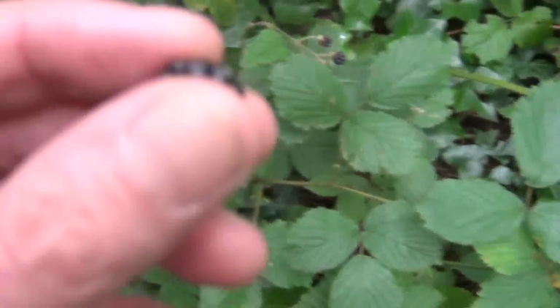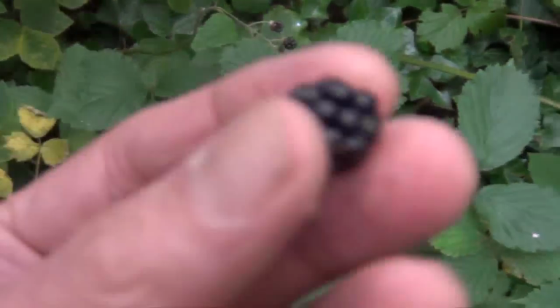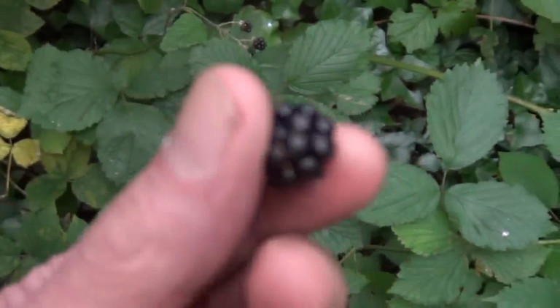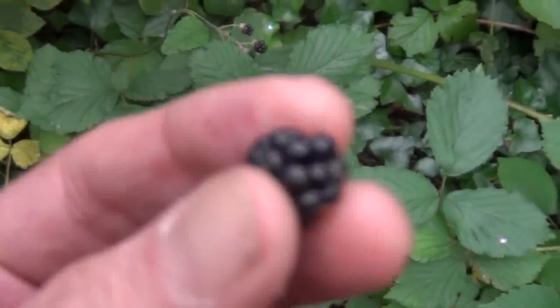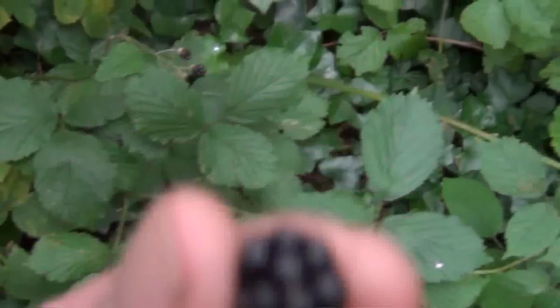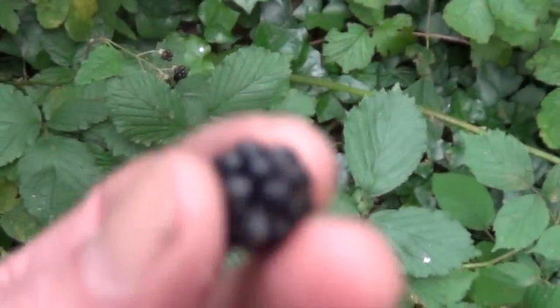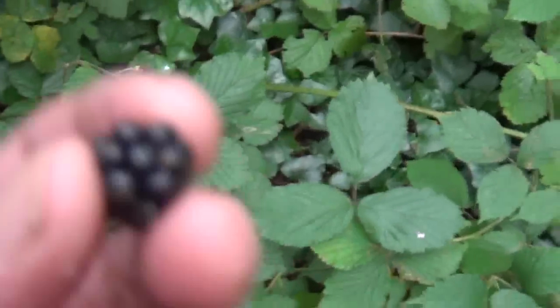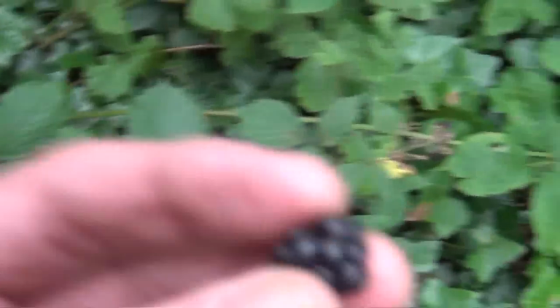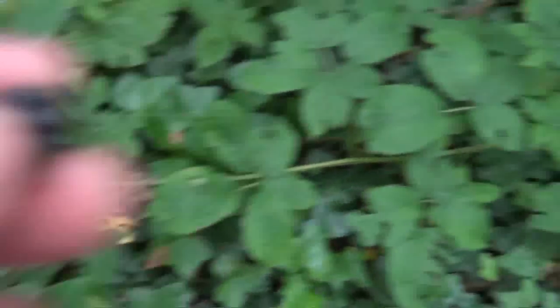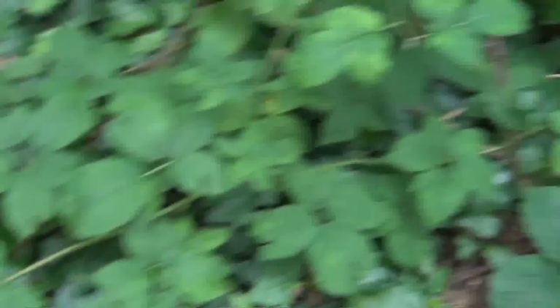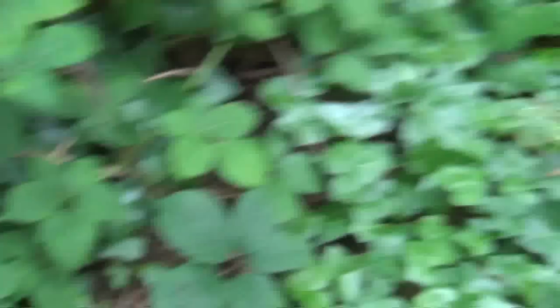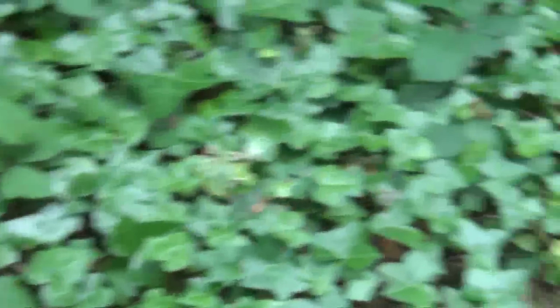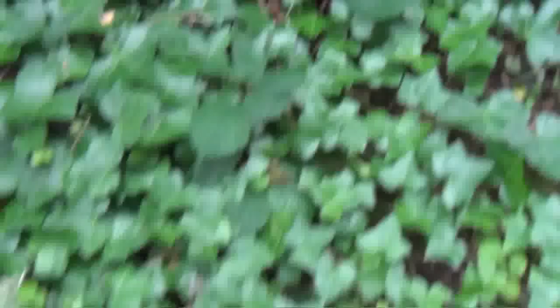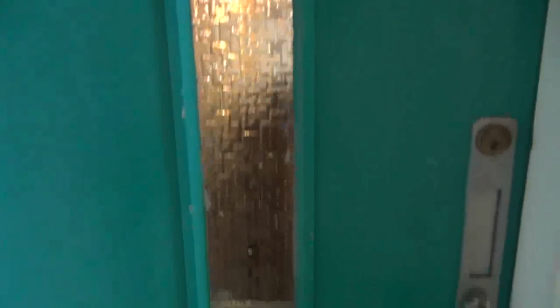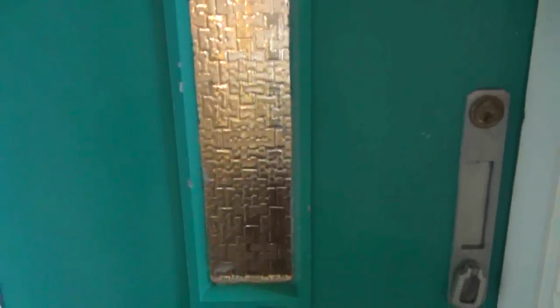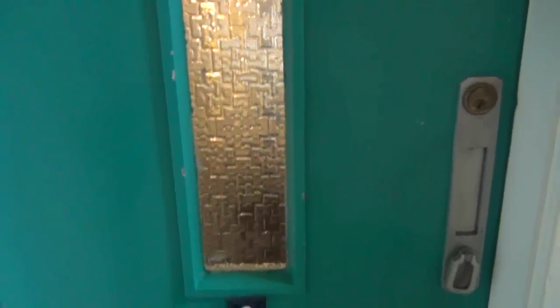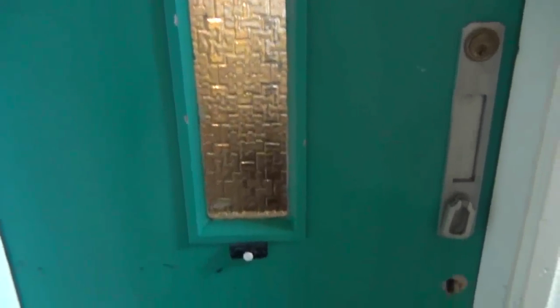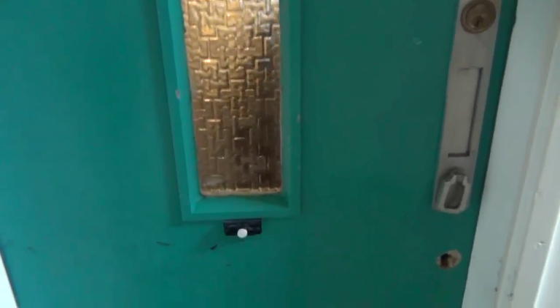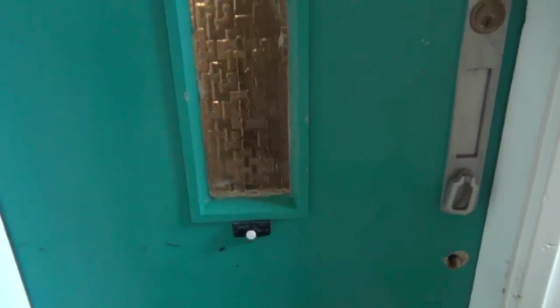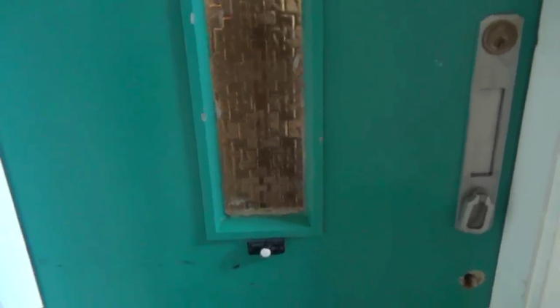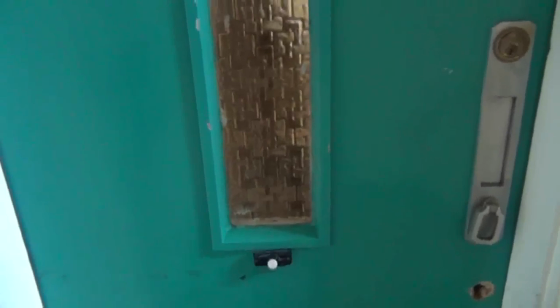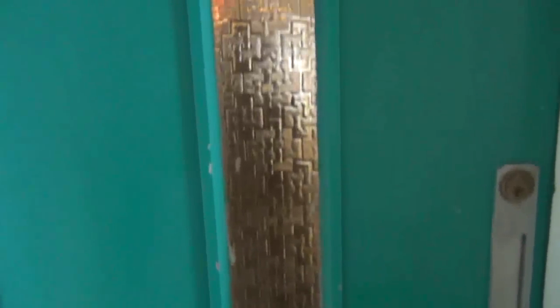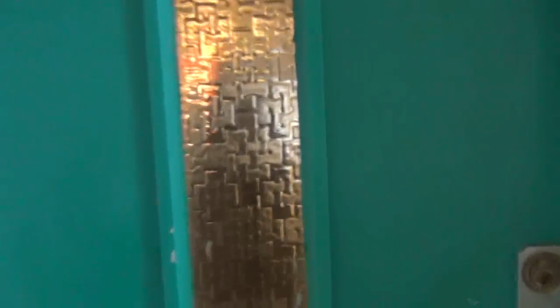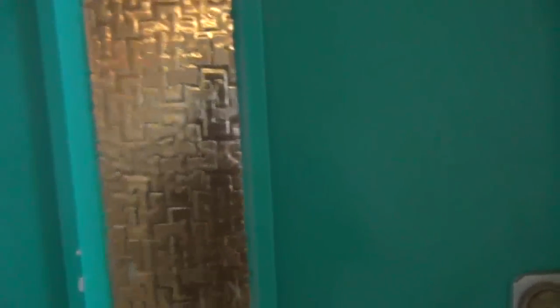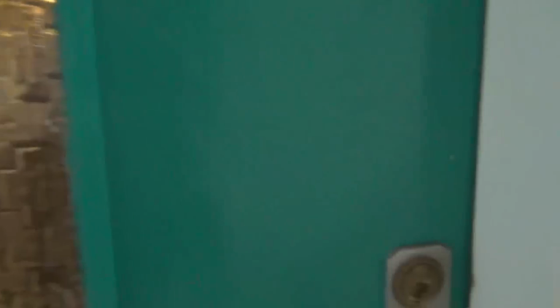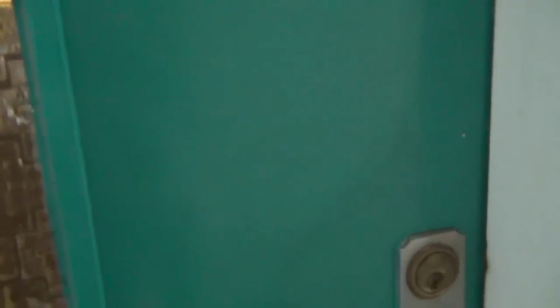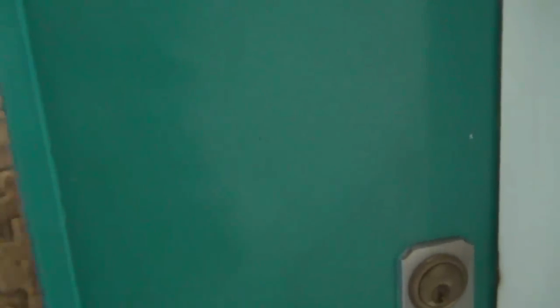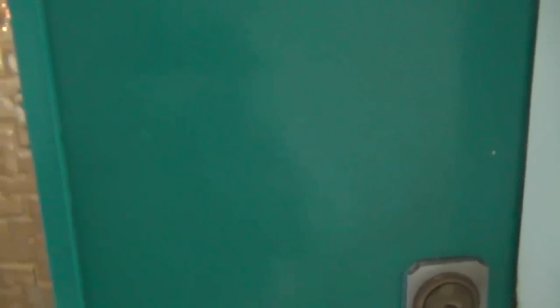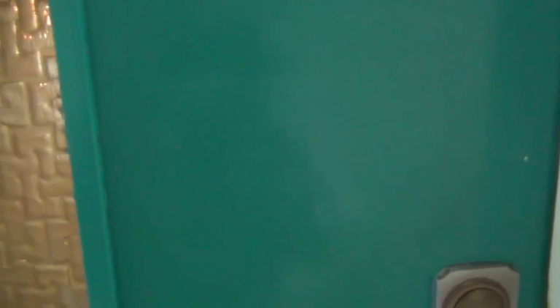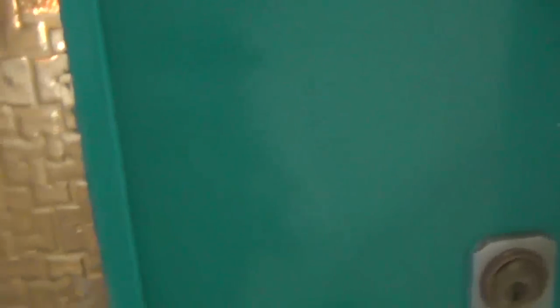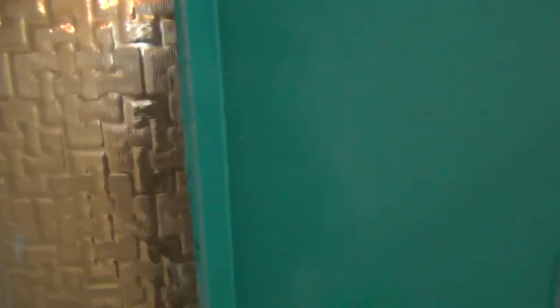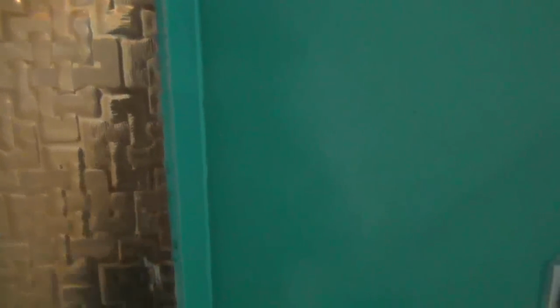Garden. I'm eating a raspberry. Garden. Well, we're here. This is the new flat. Let's go in, shall we.